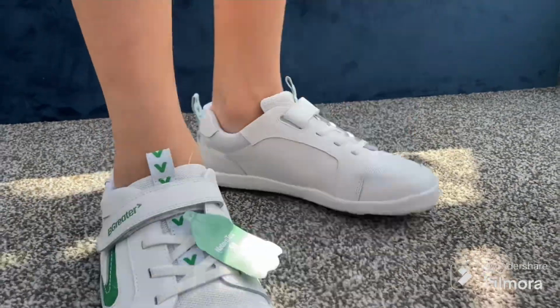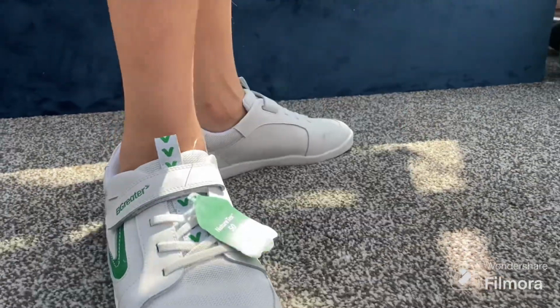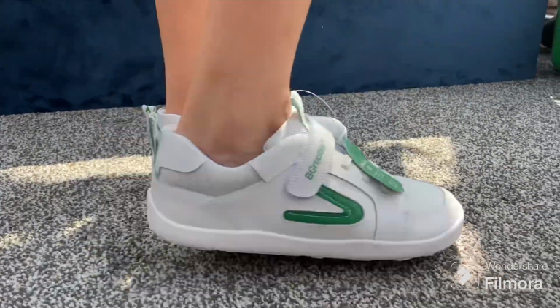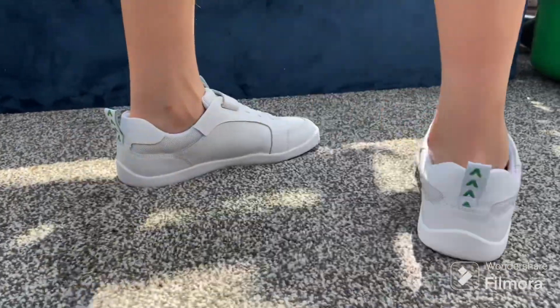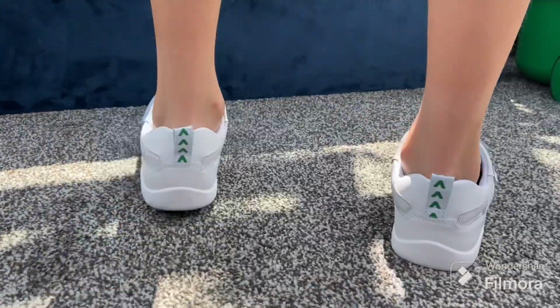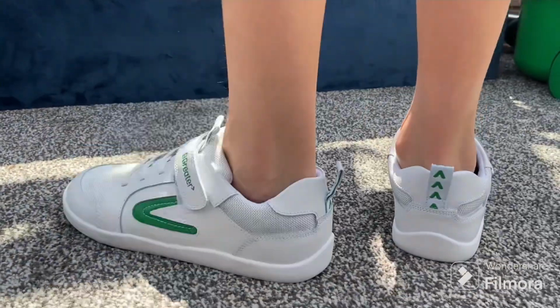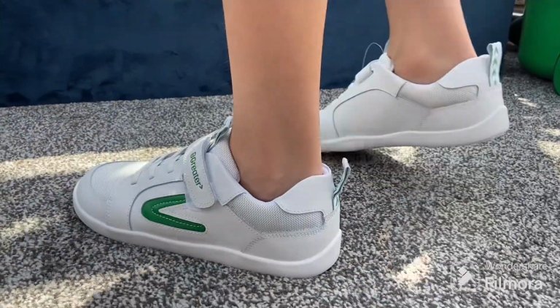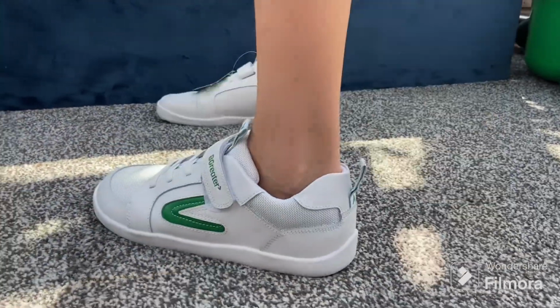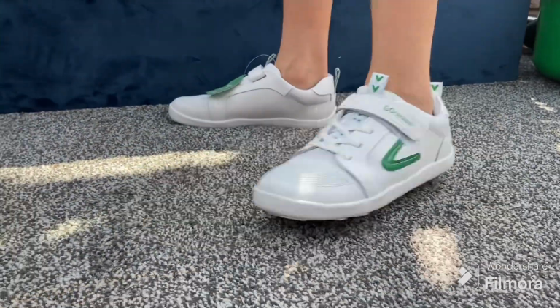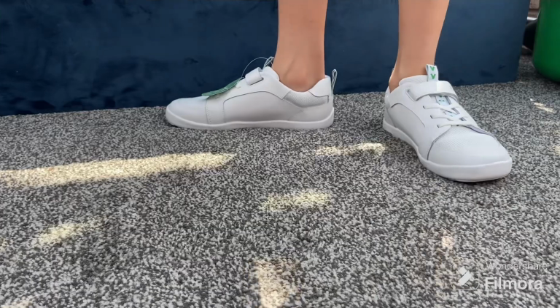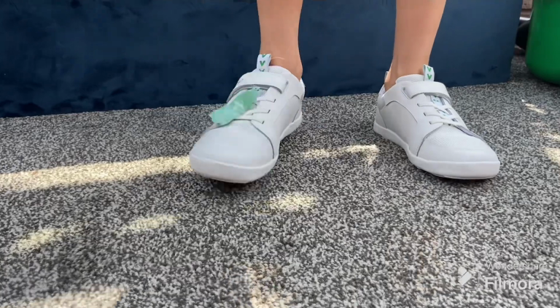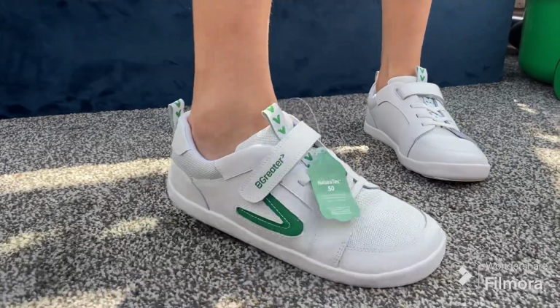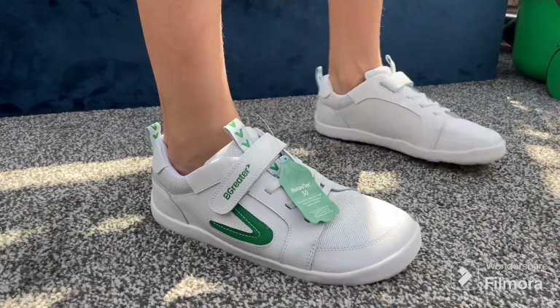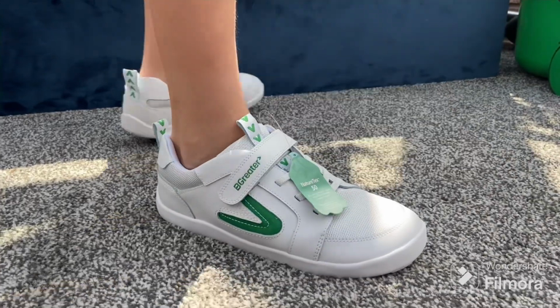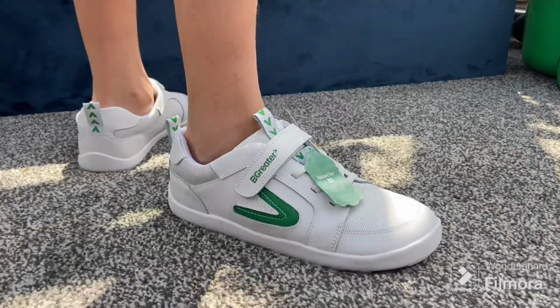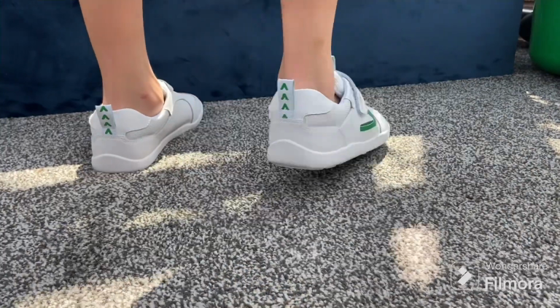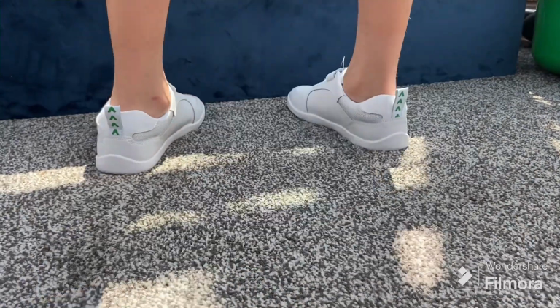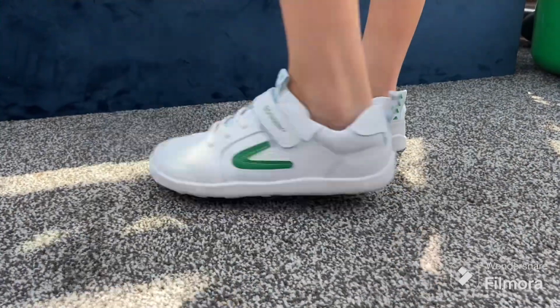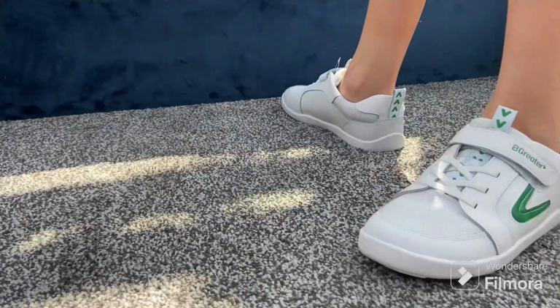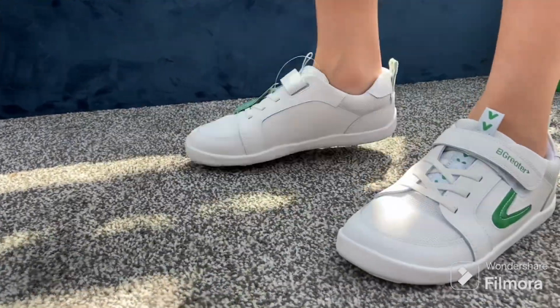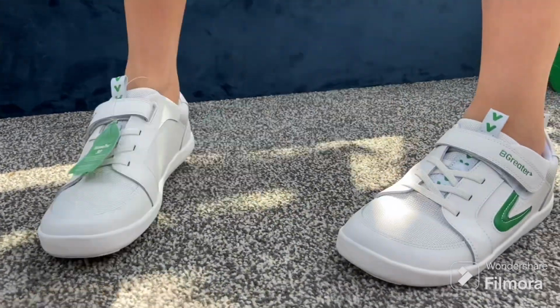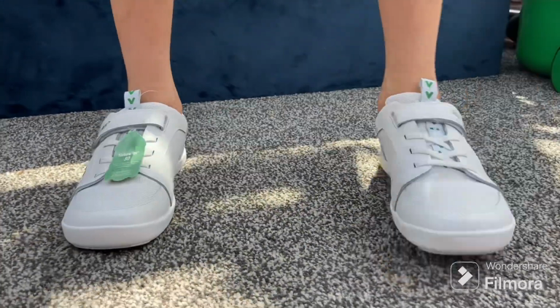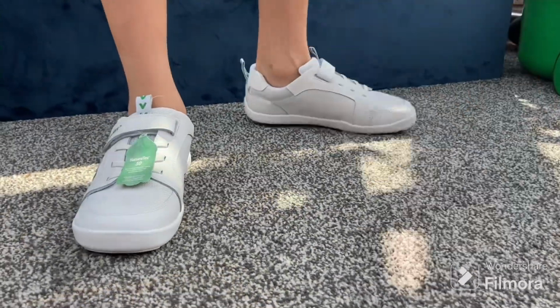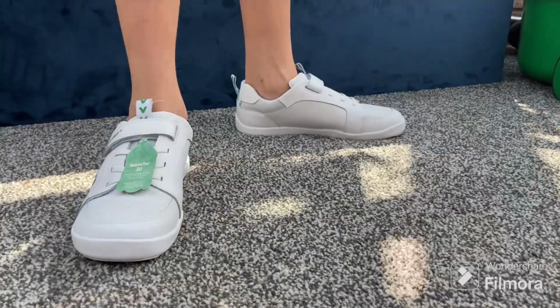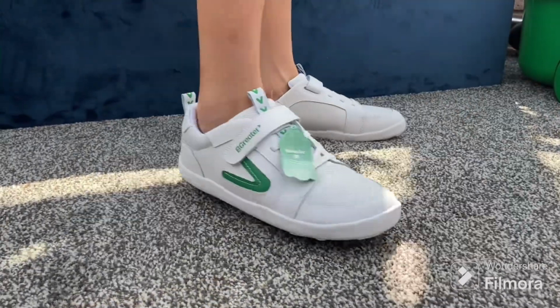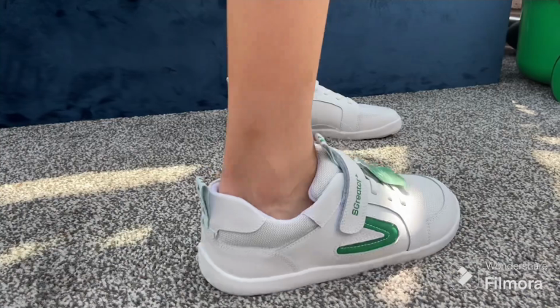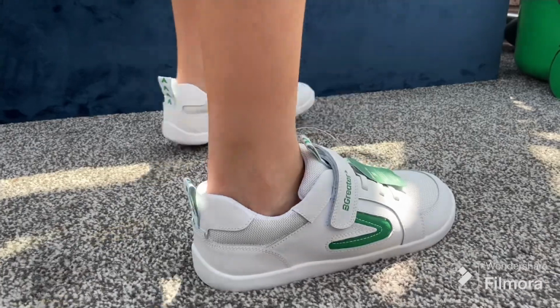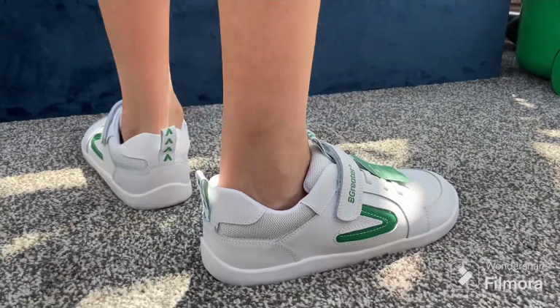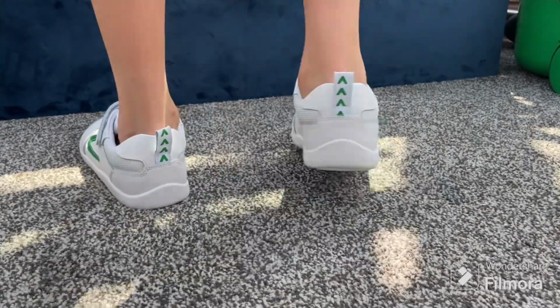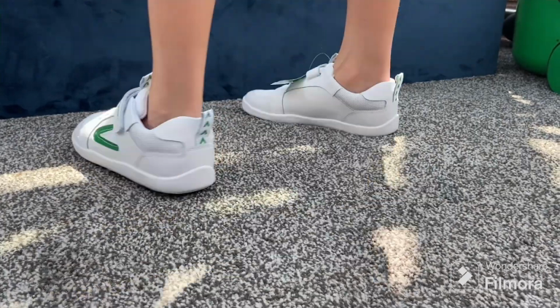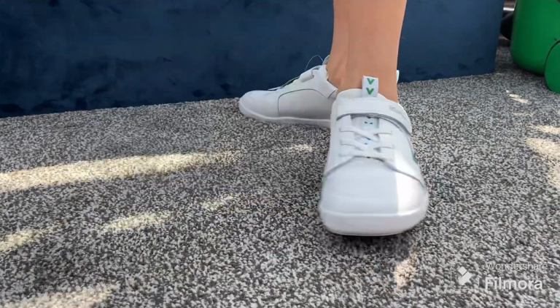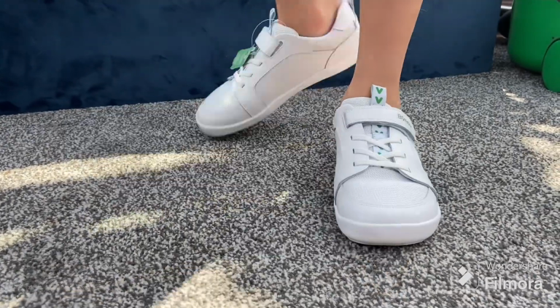Their shoes are manufactured in China, hence why they keep prices low. We chose the Leveson trainer — they do other colours as well — and these cost £39.55 plus postage.